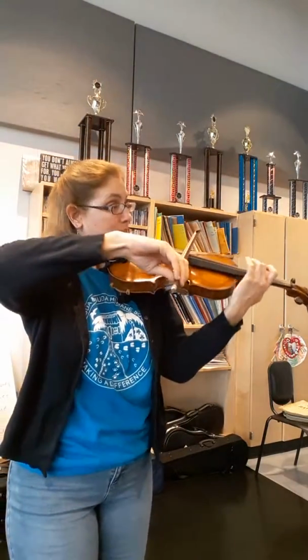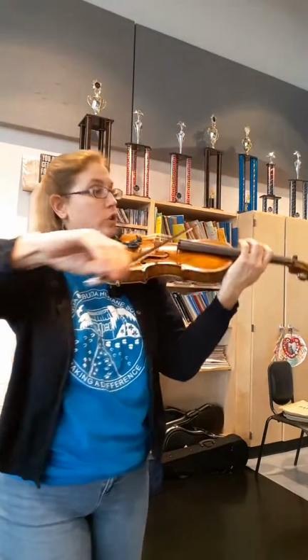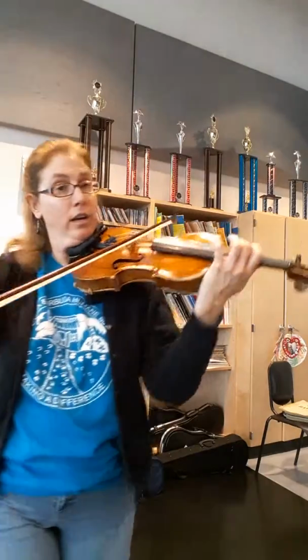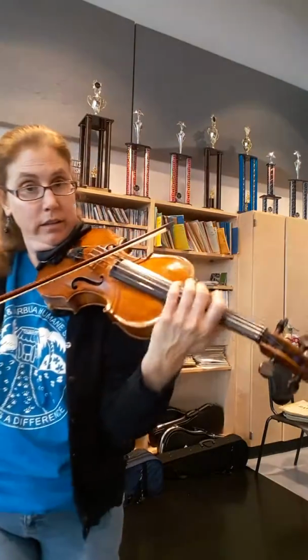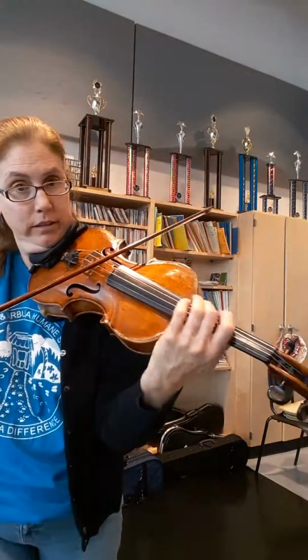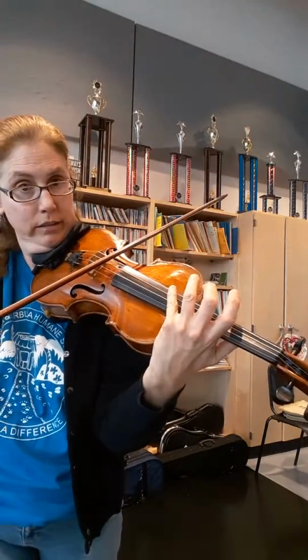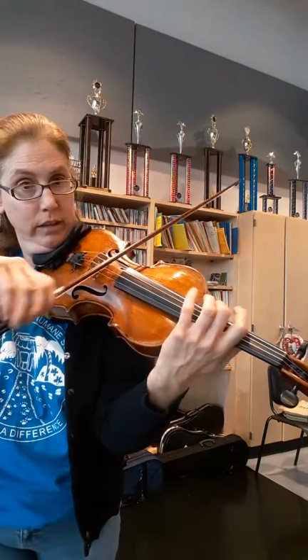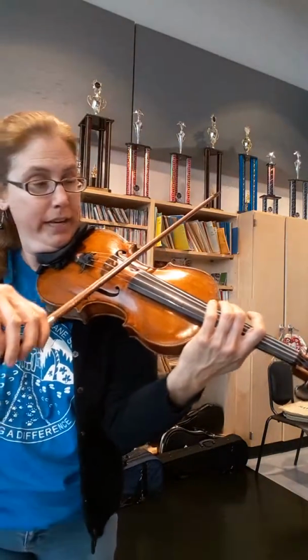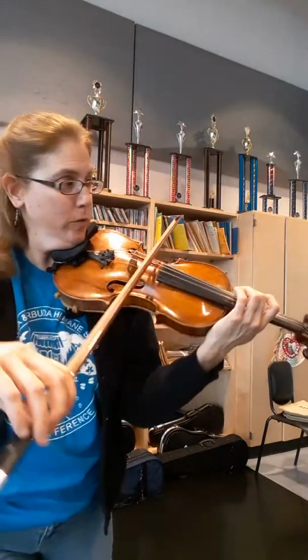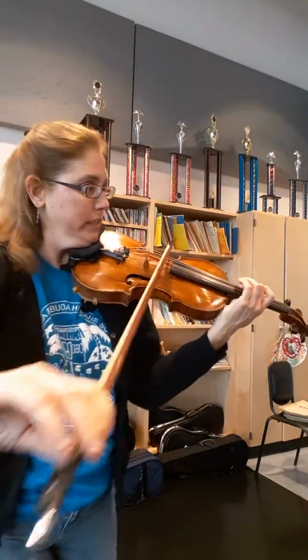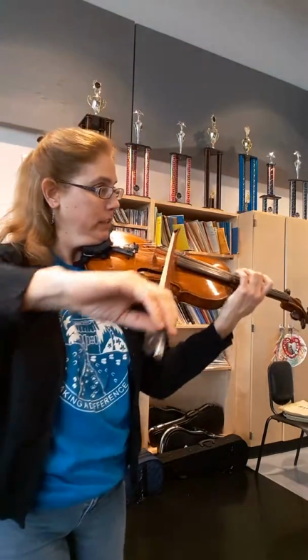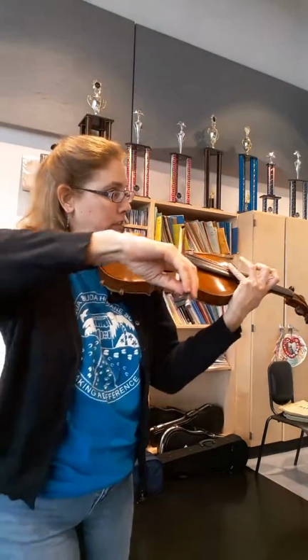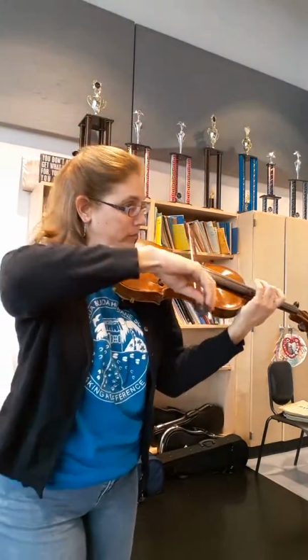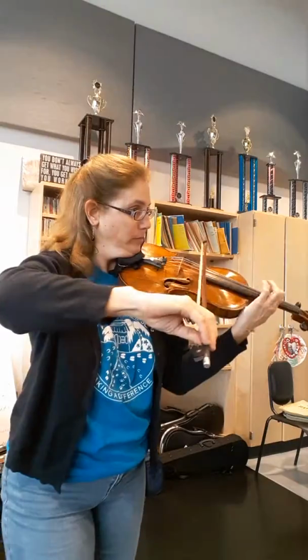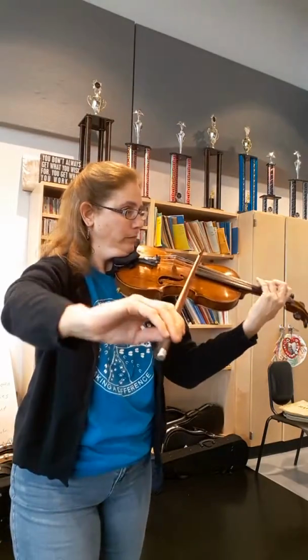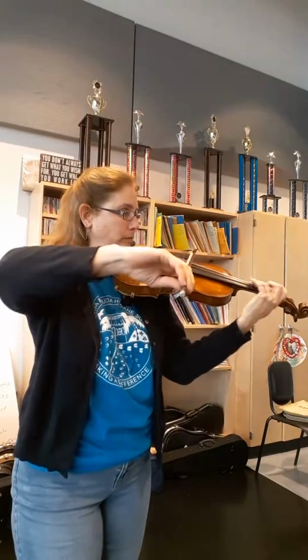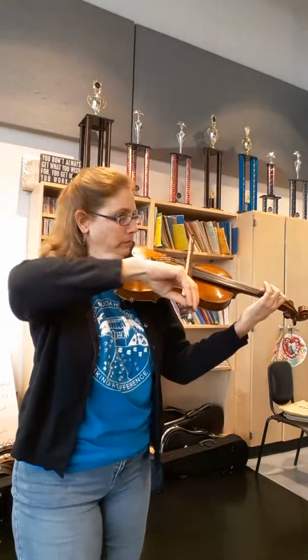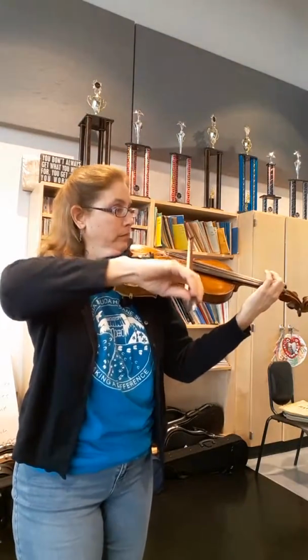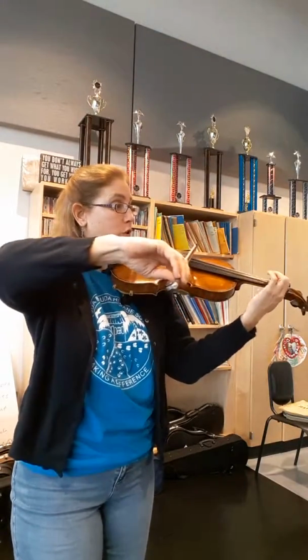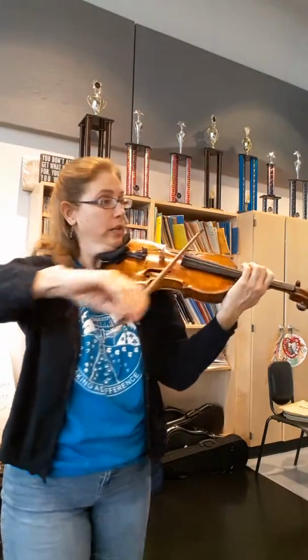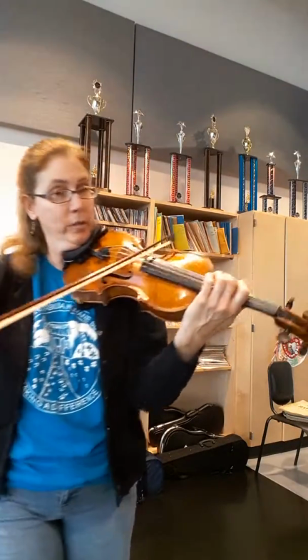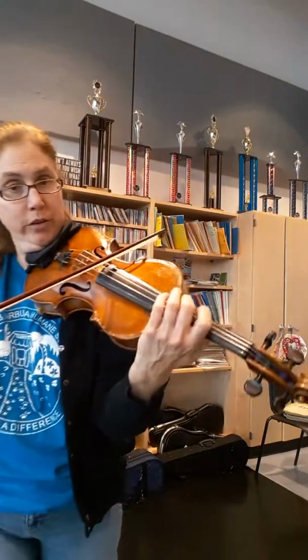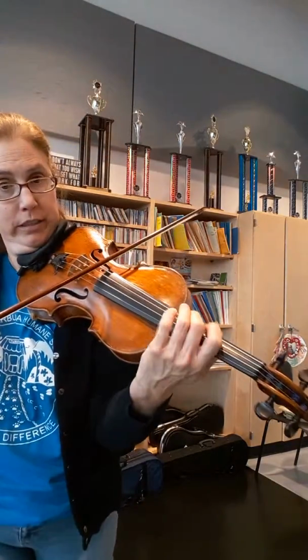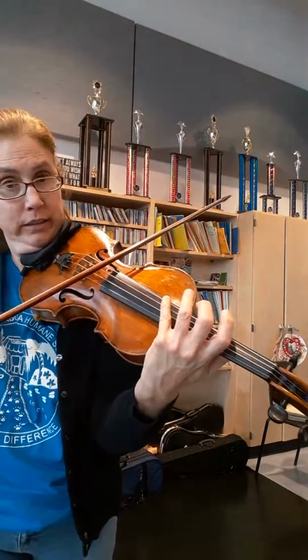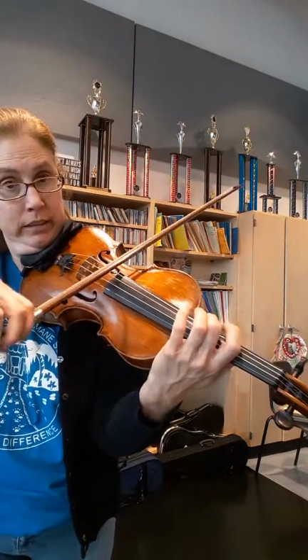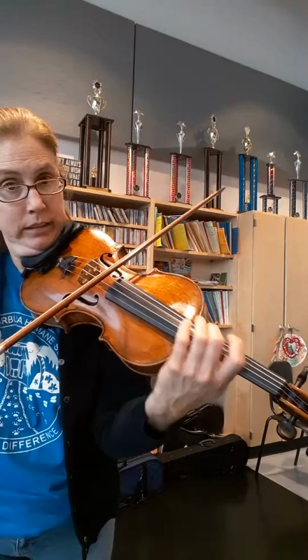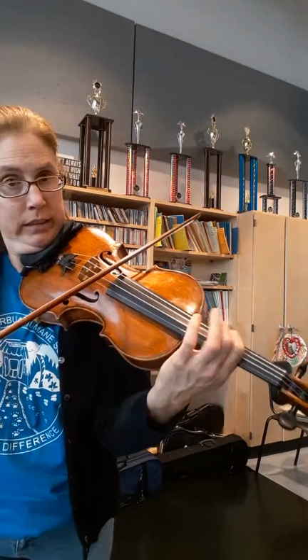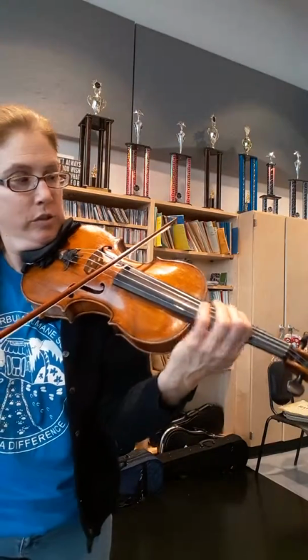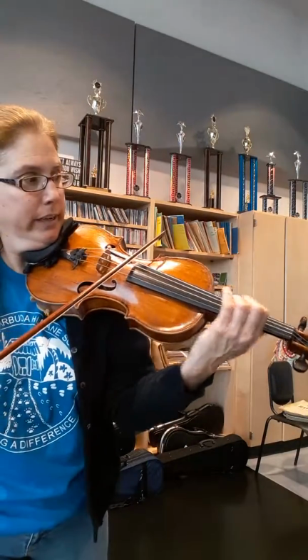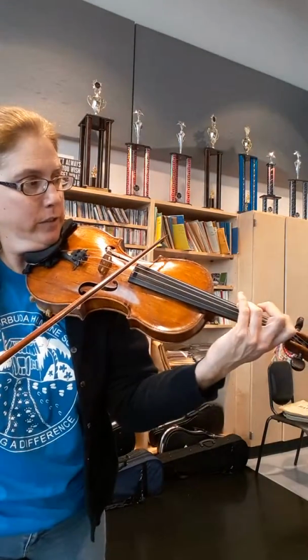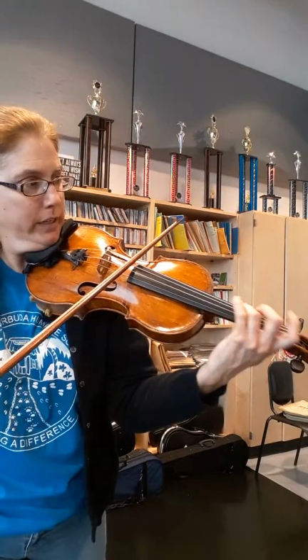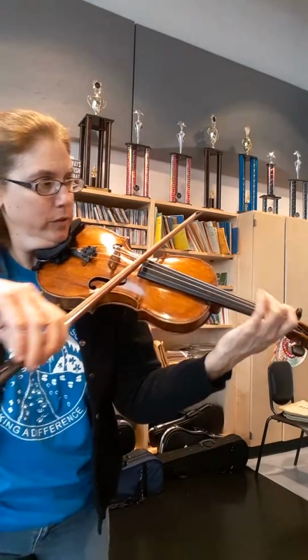Breathe. You could do a harmonic if you want. So you go back — that would be still in third. Four. Shifts. Three, two.